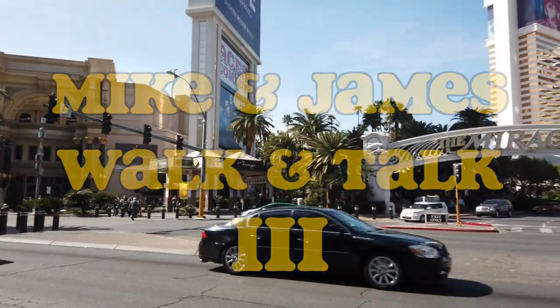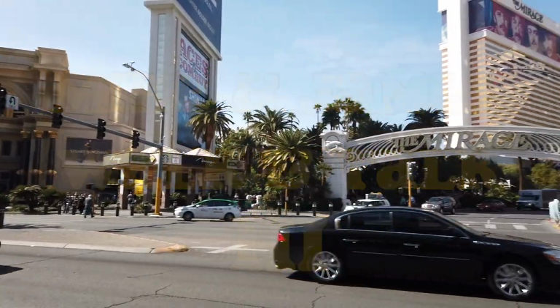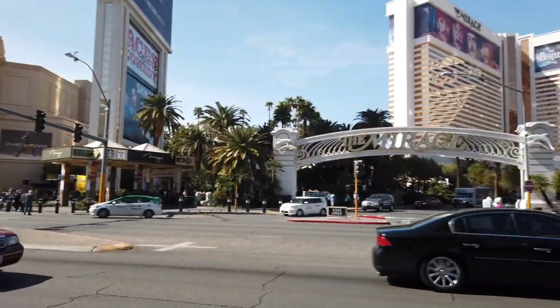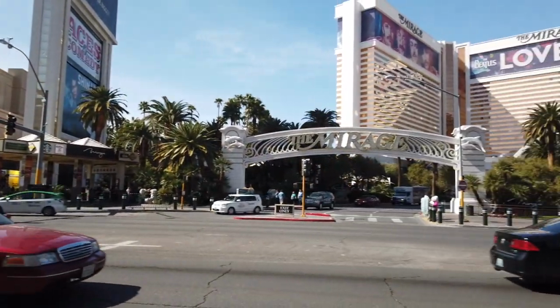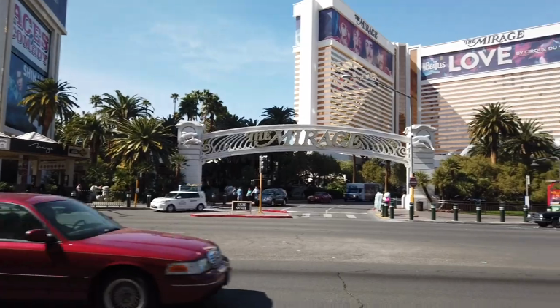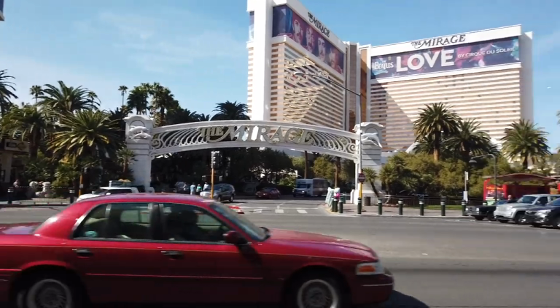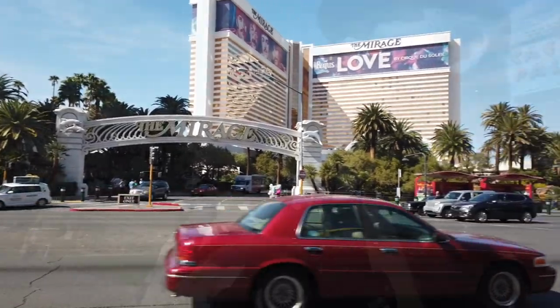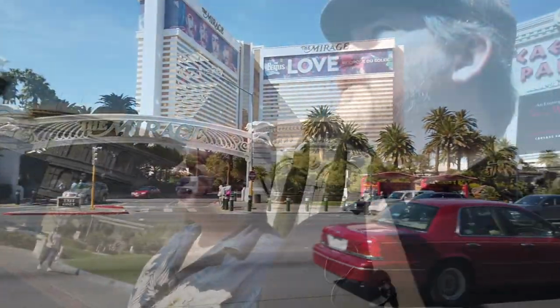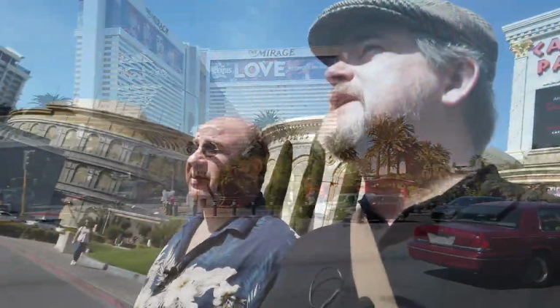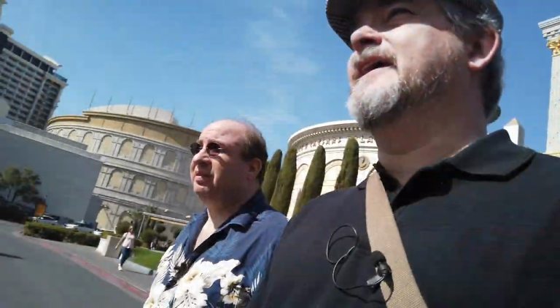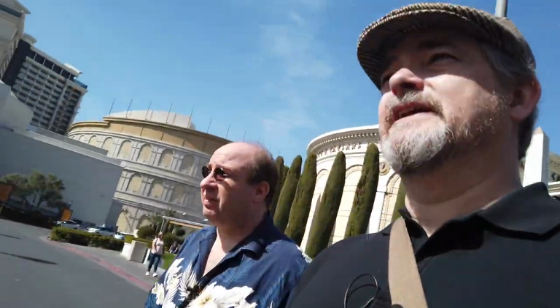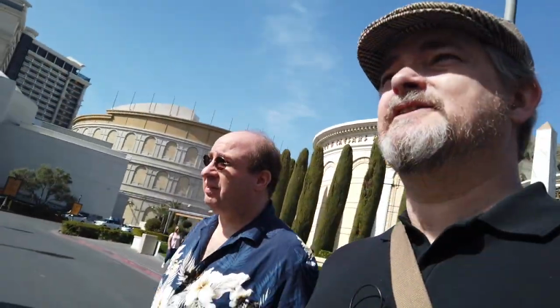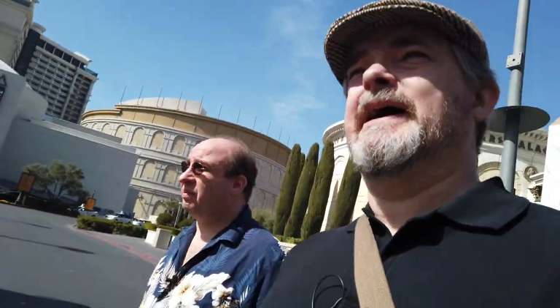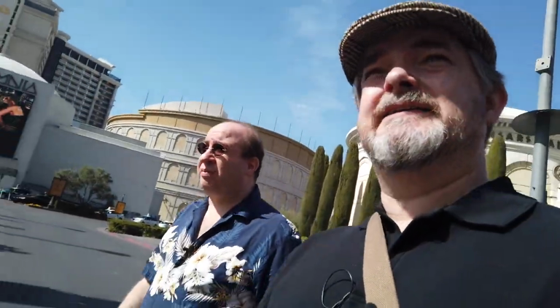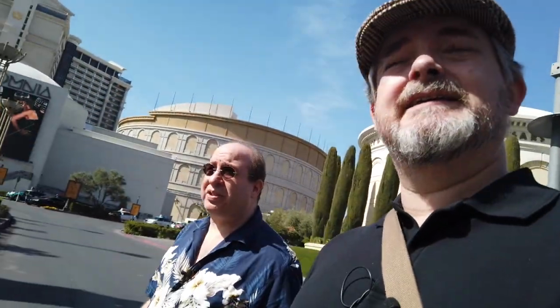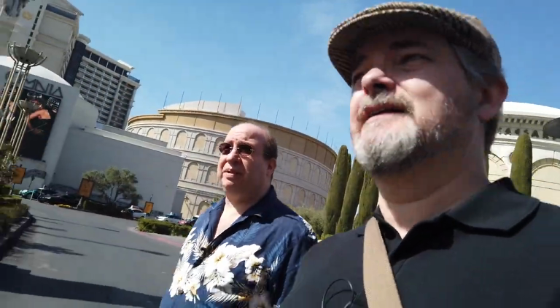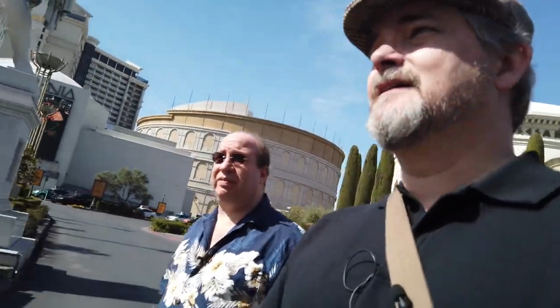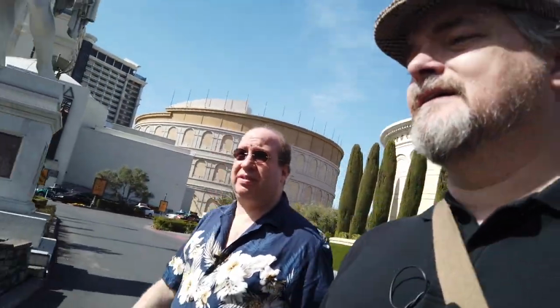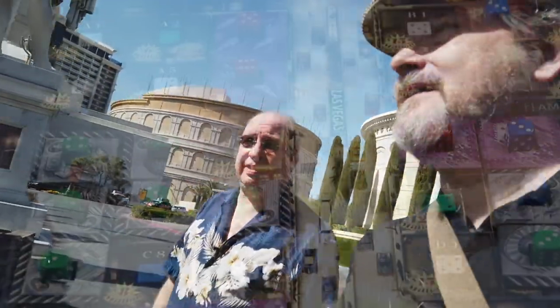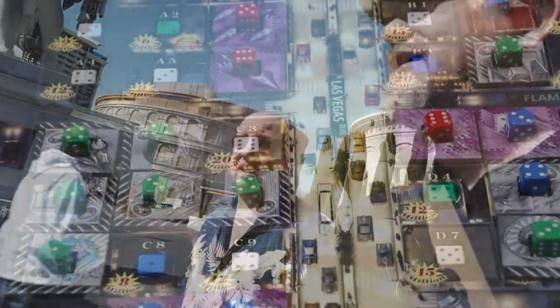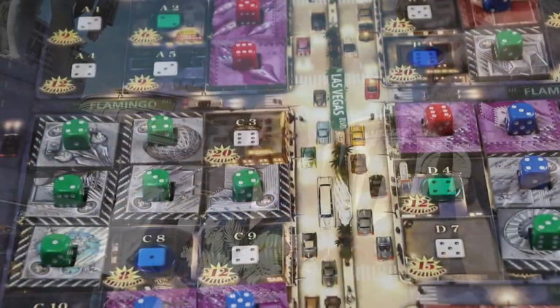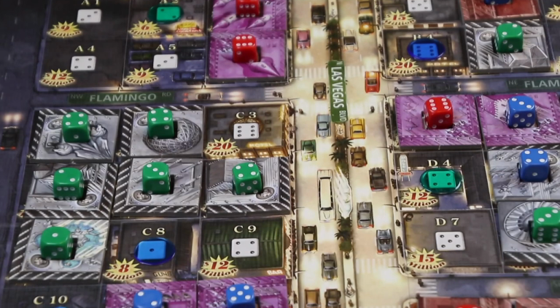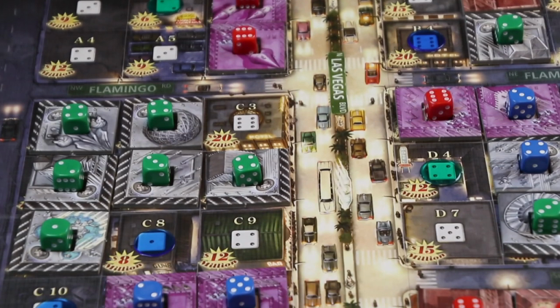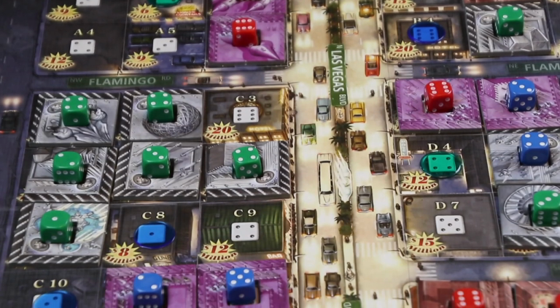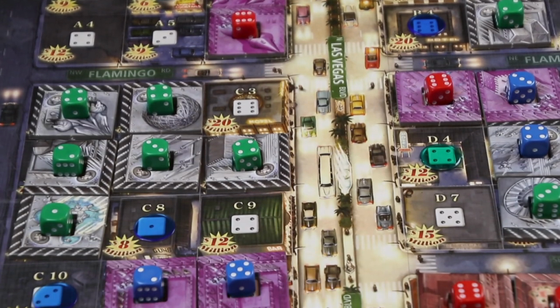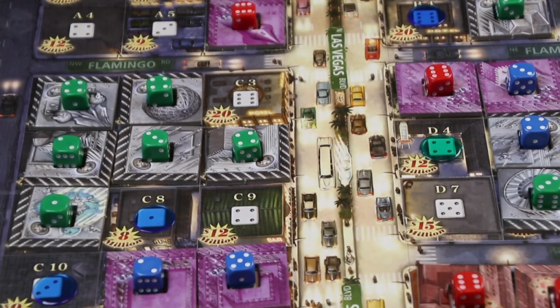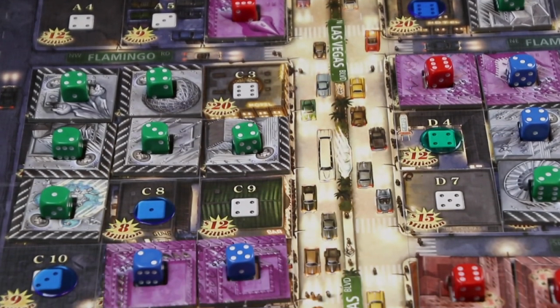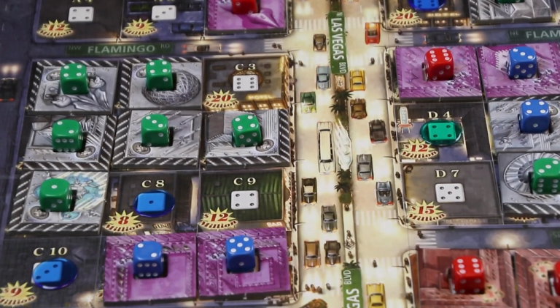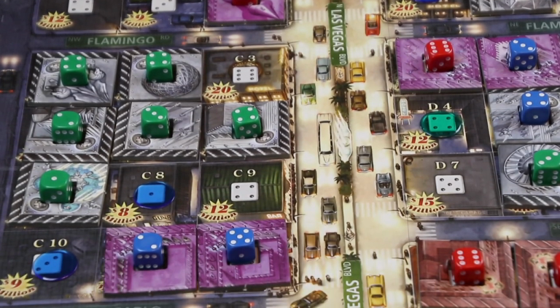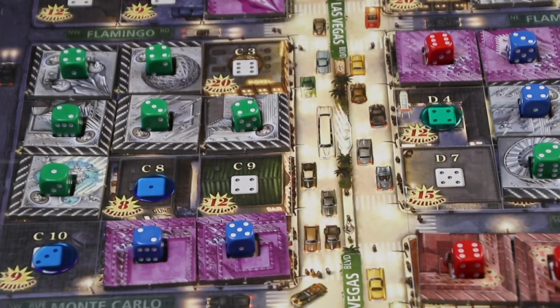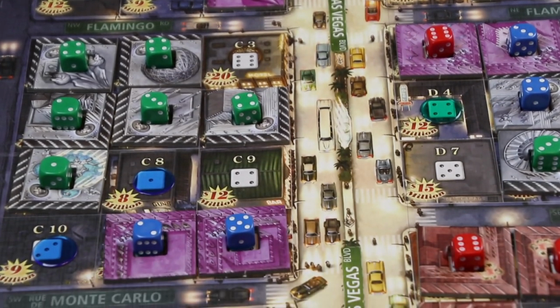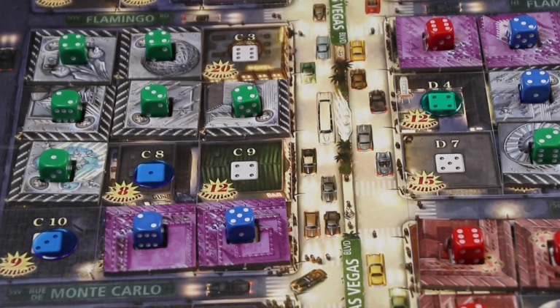Vegas, baby. I like it here. We're just cutting in front of Caesar's Palace, which I believe is C-block. C-block is Caesar's Palace. That's right.